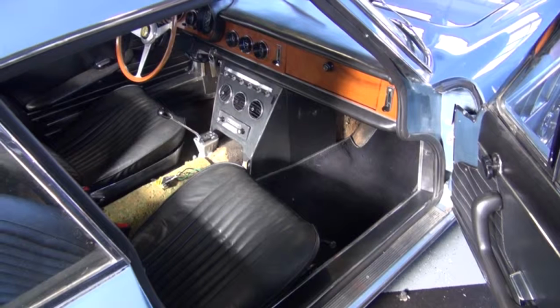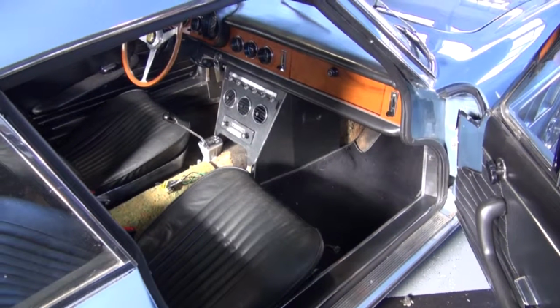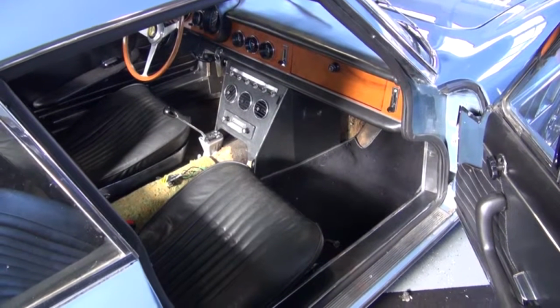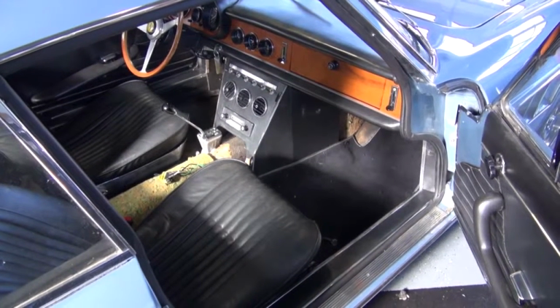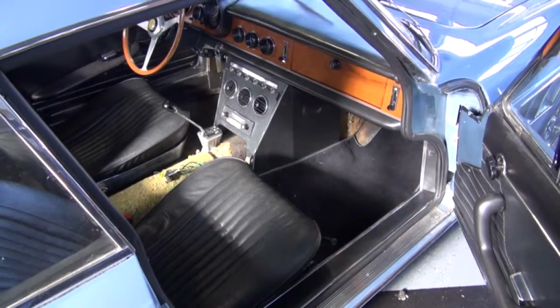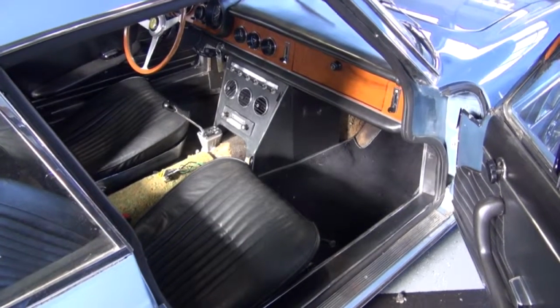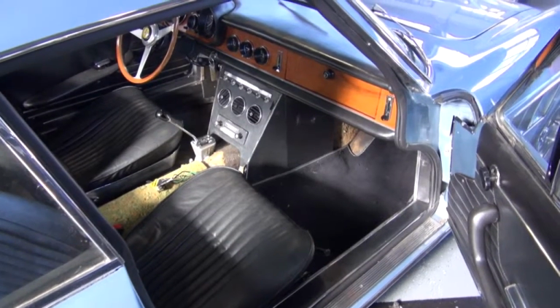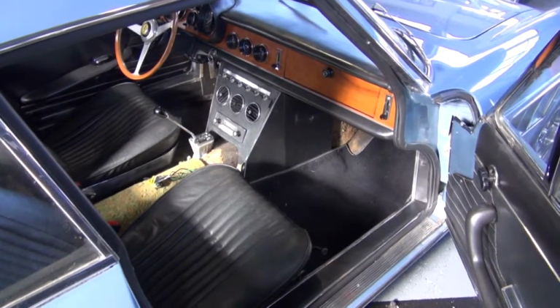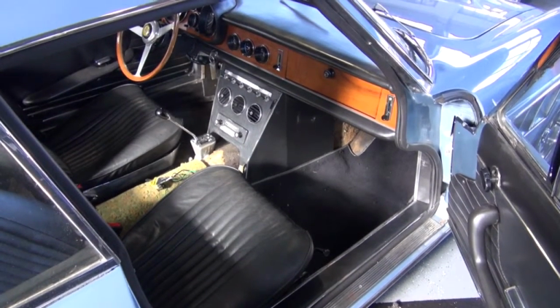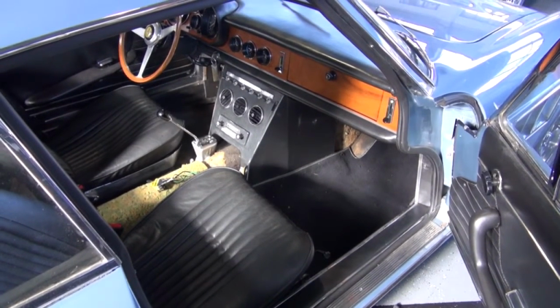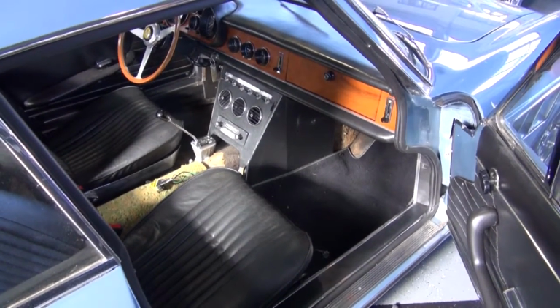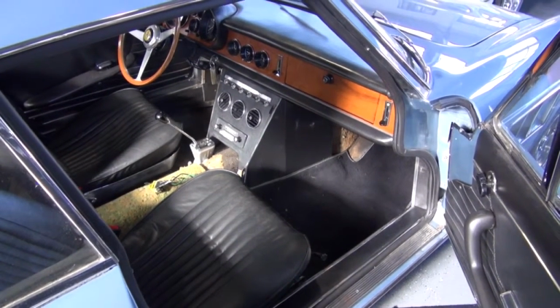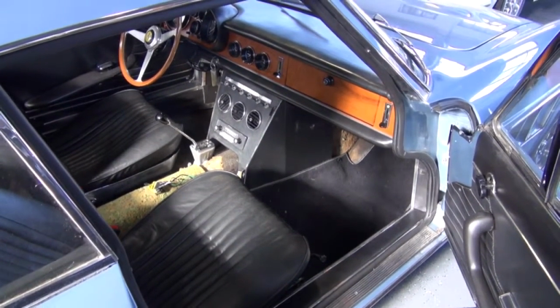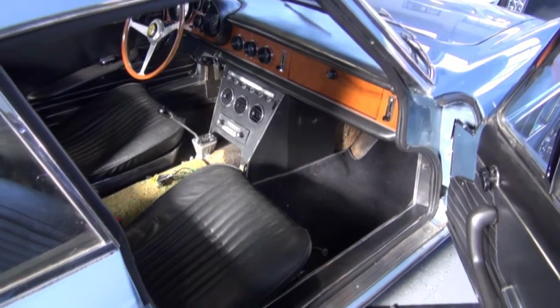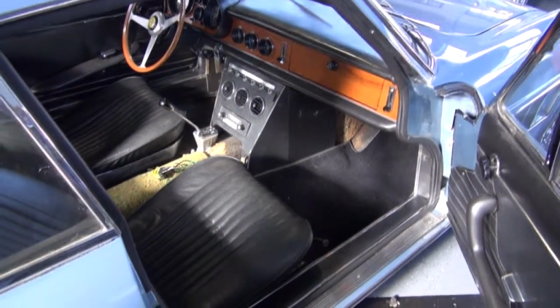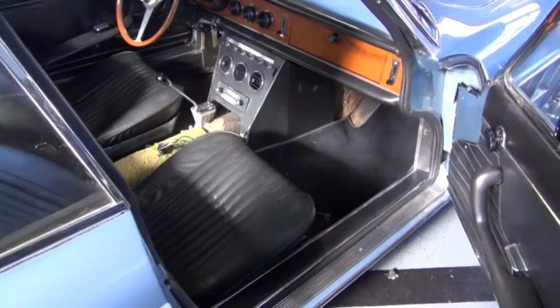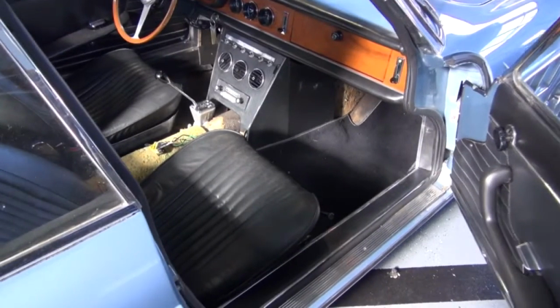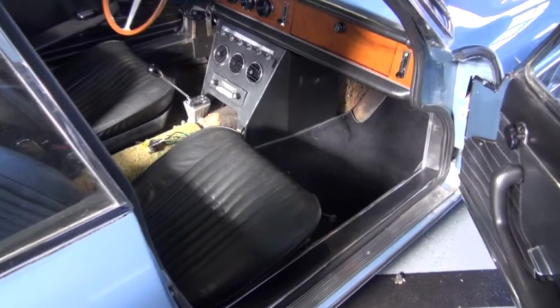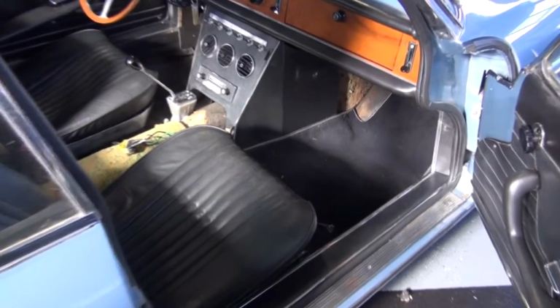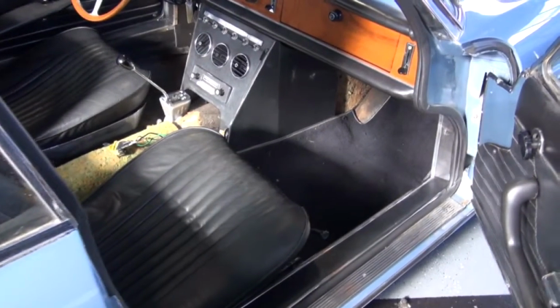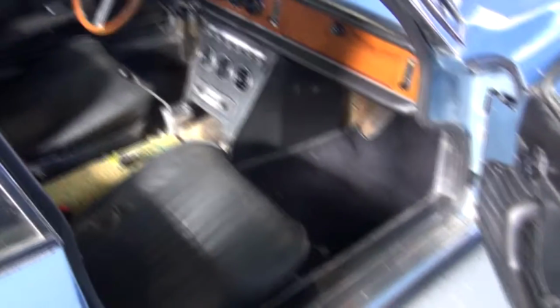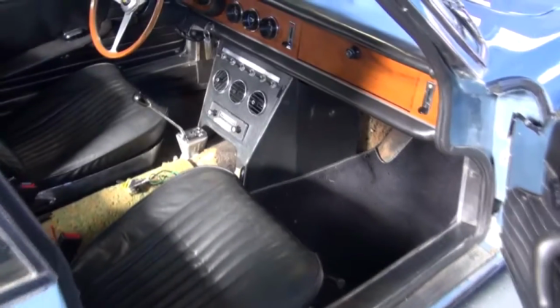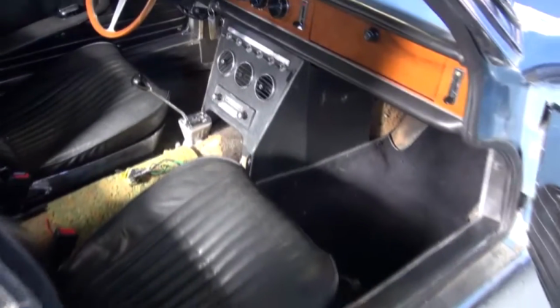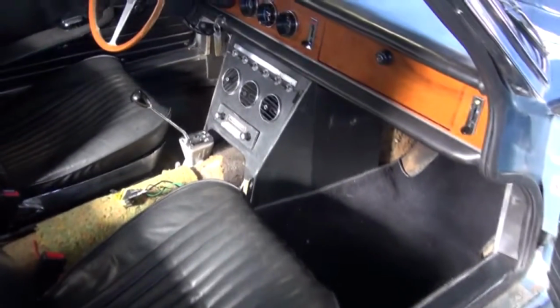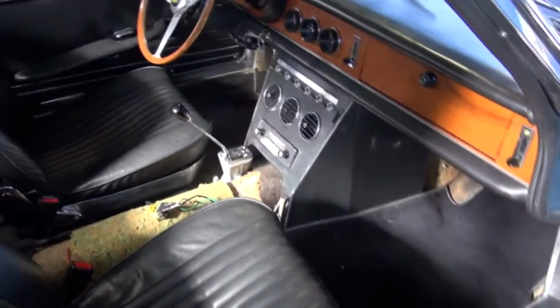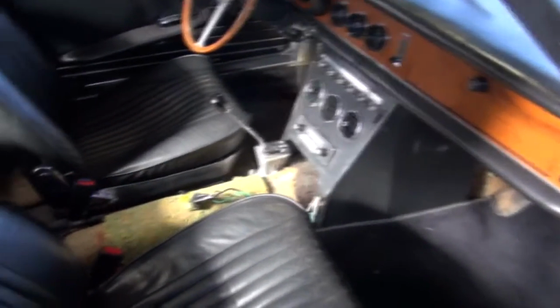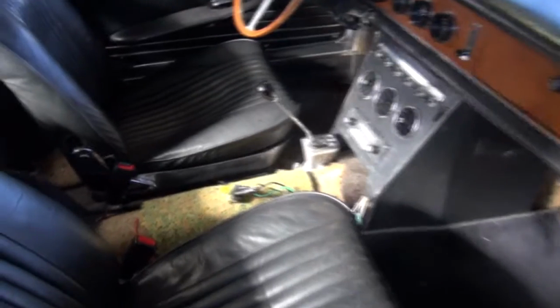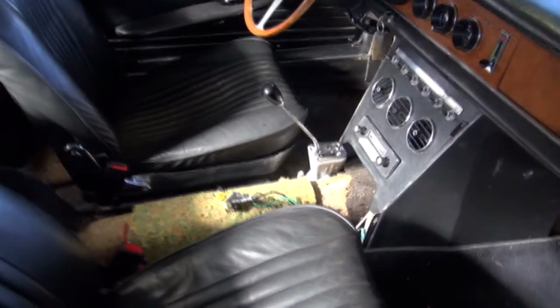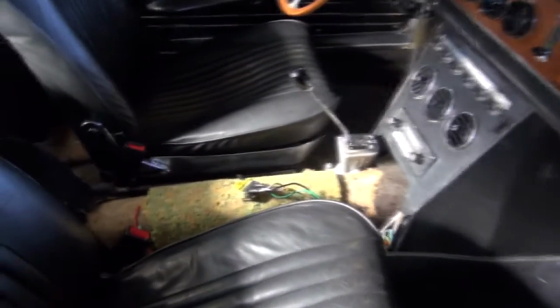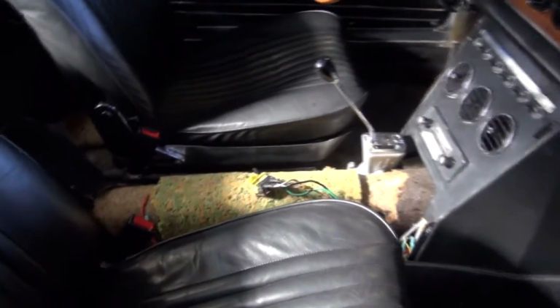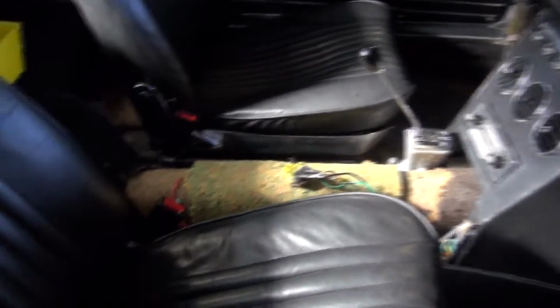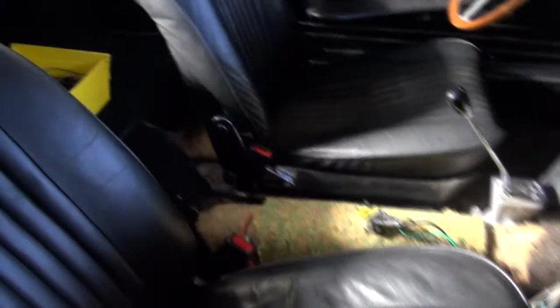Hi, and welcome to Cook's Upholstery. Today we're looking at a Ferrari 330, and we are making a new carpet set, a new rear parcel shelf, repairing the center console, and replacing the worn luggage straps on the car.